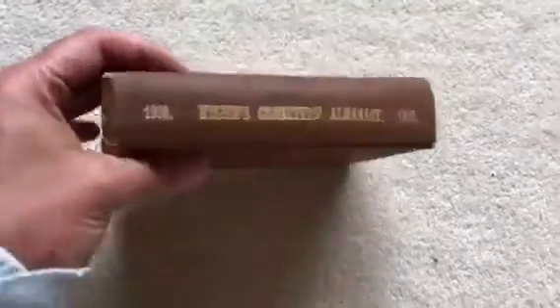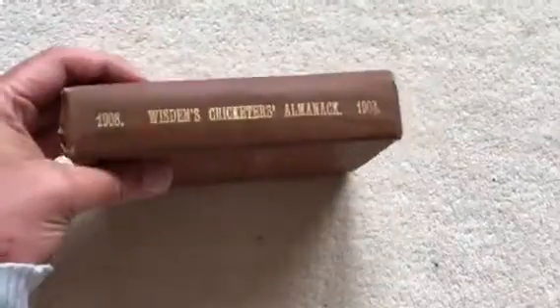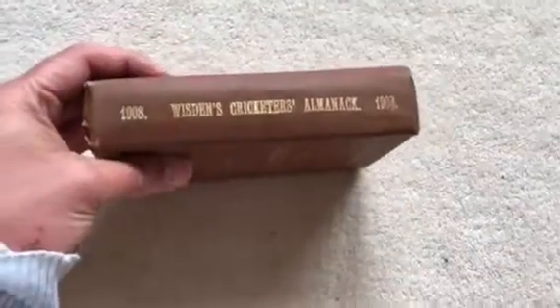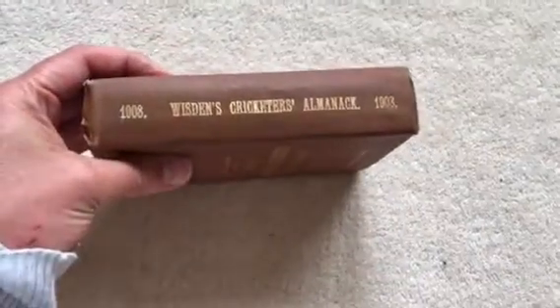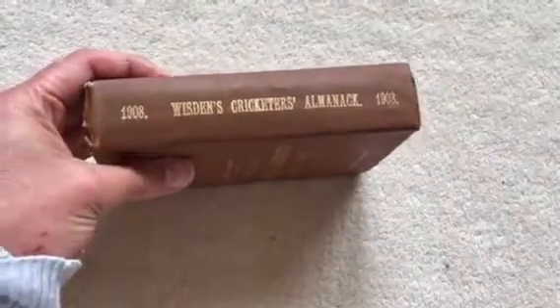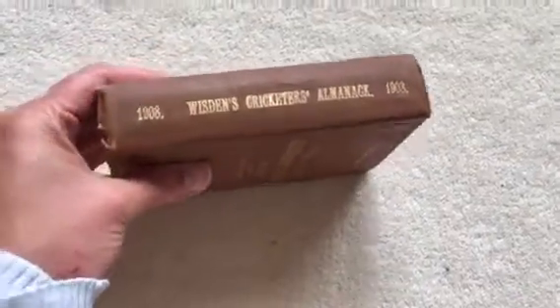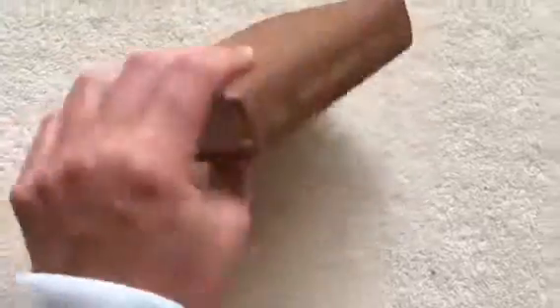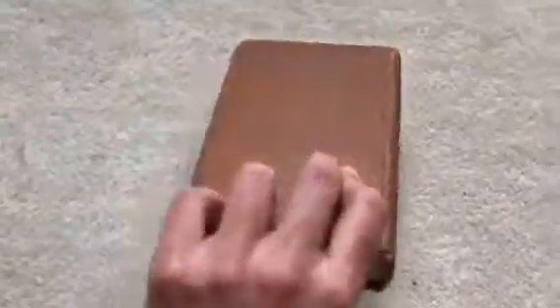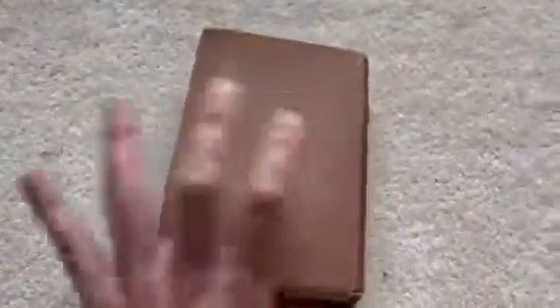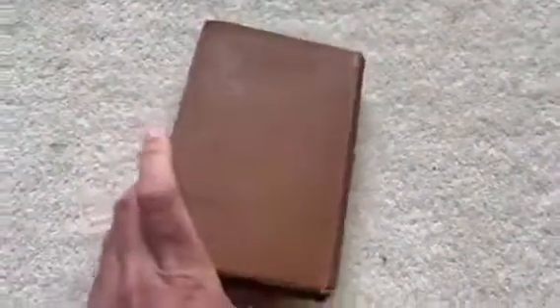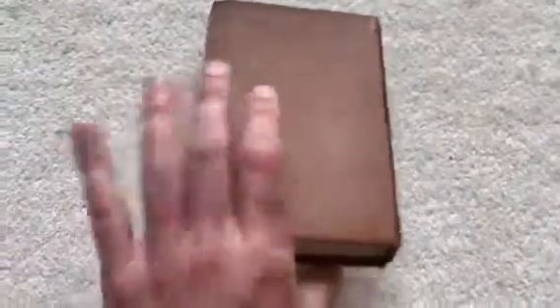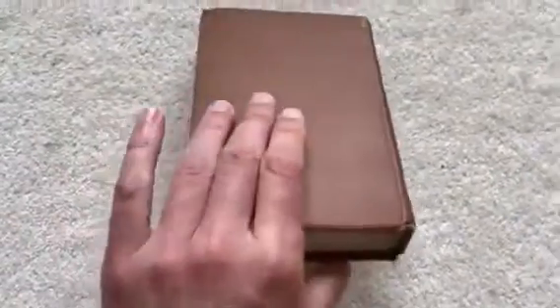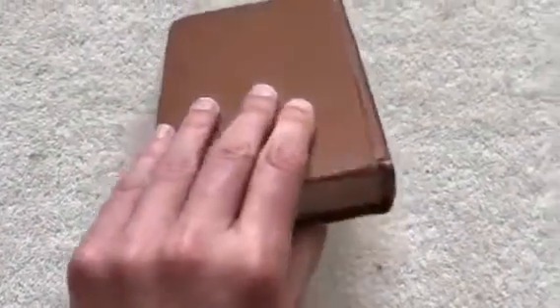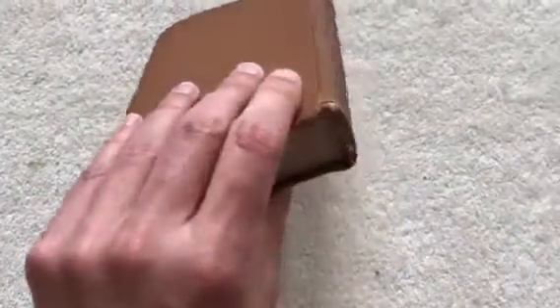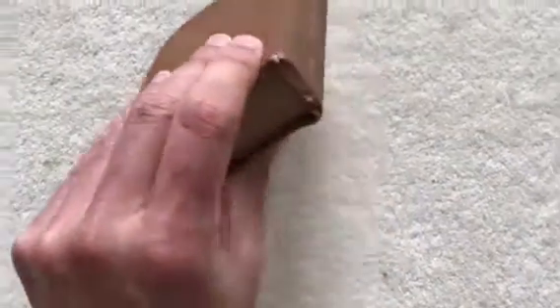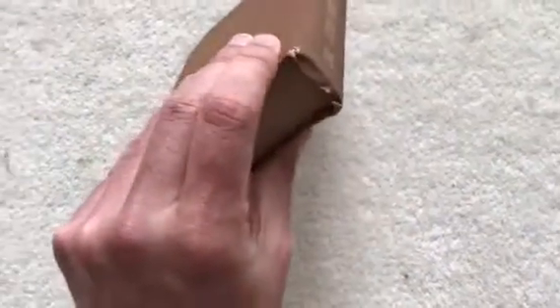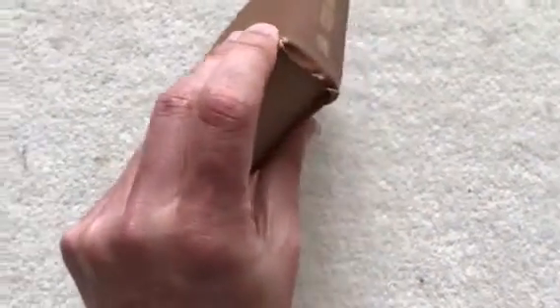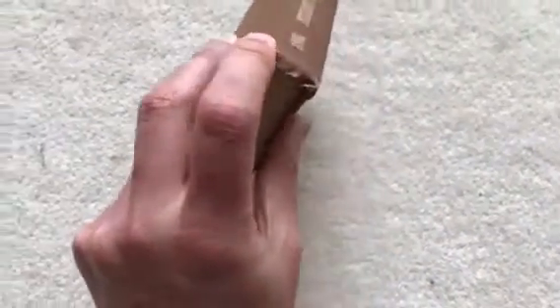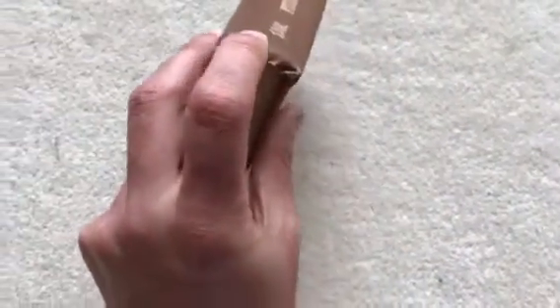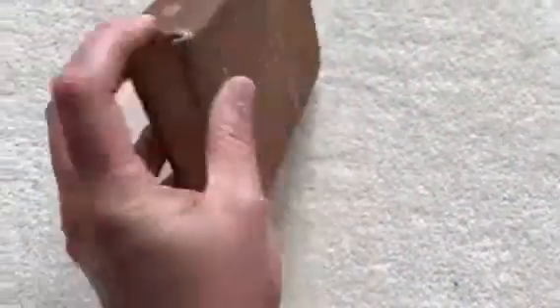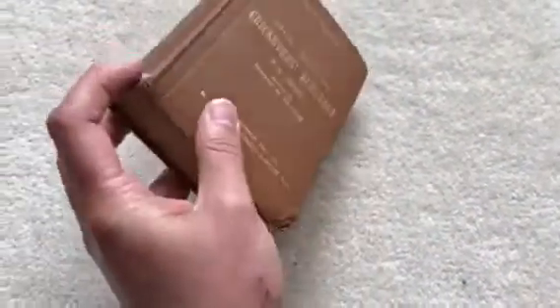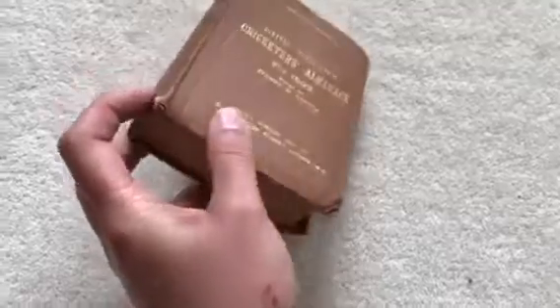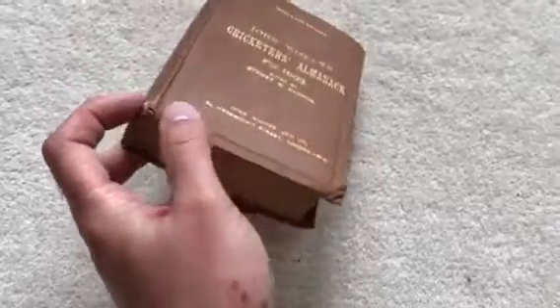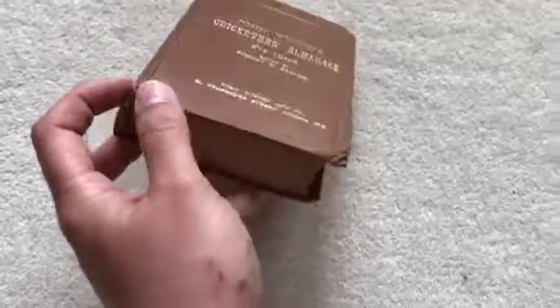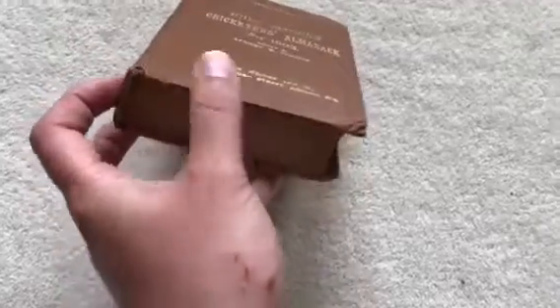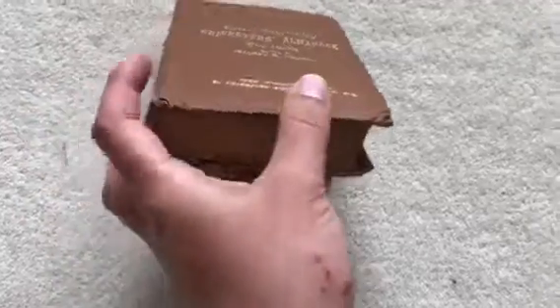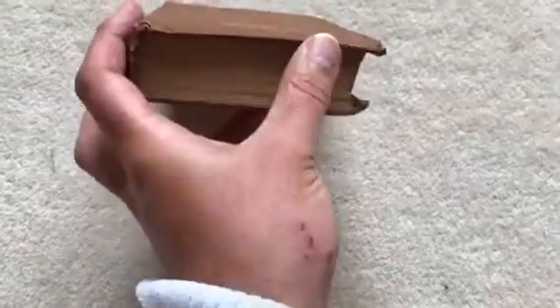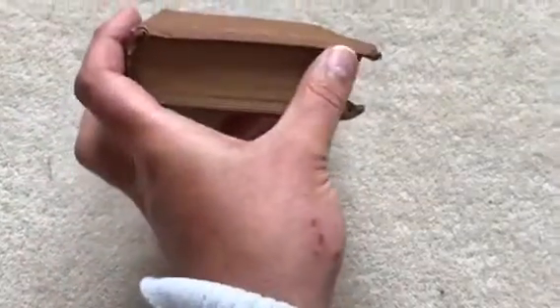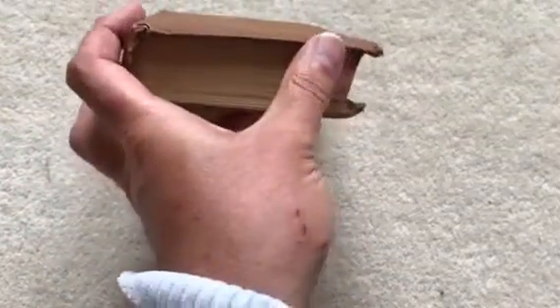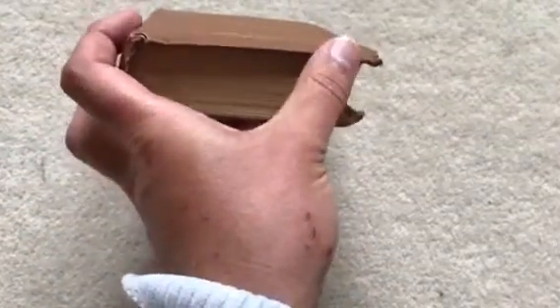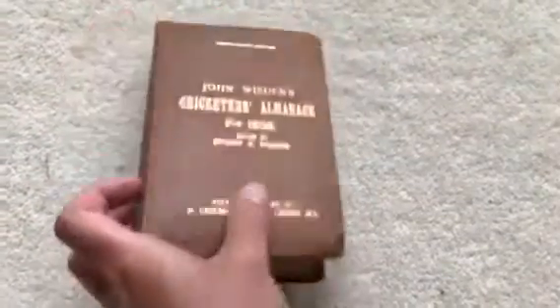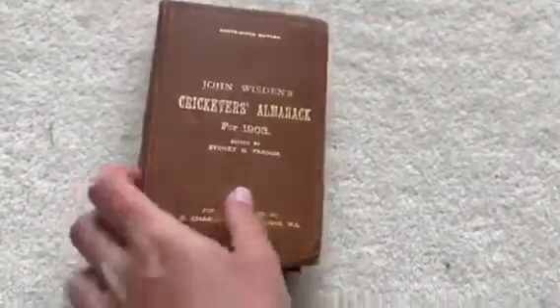Just pop to the spine gilt — nice and bright there. So there's no special lighting going on here, it's just how it is. There's the bump to the base. The corners have gone in a bit.